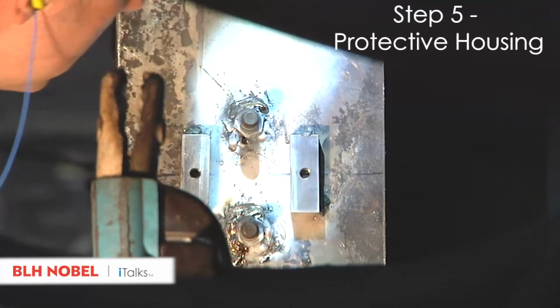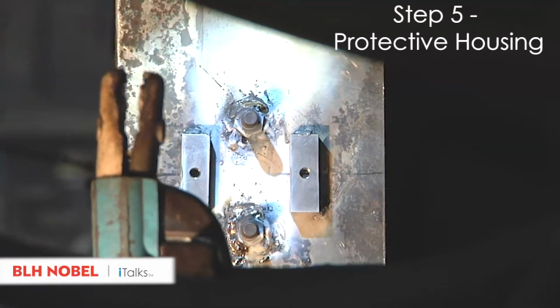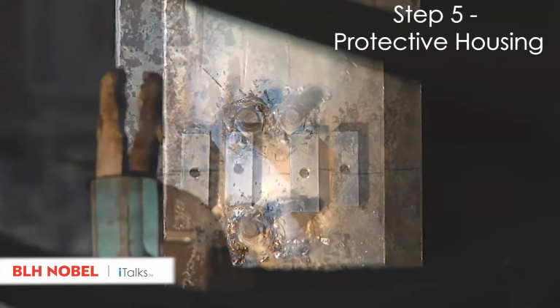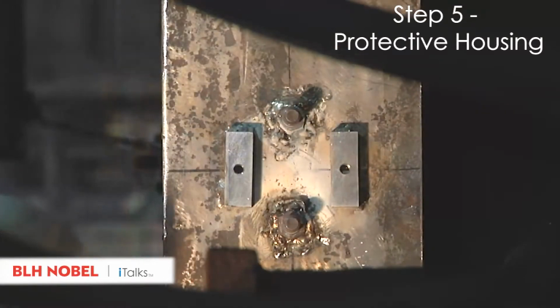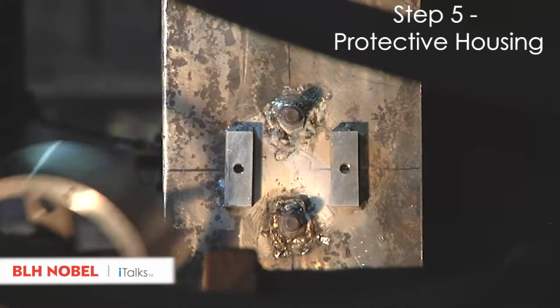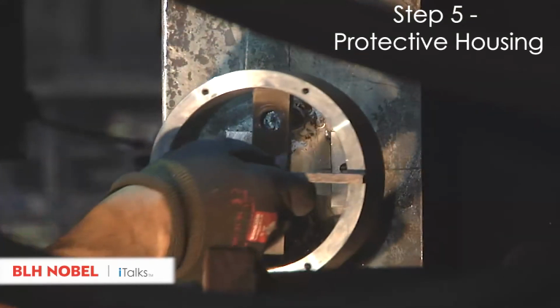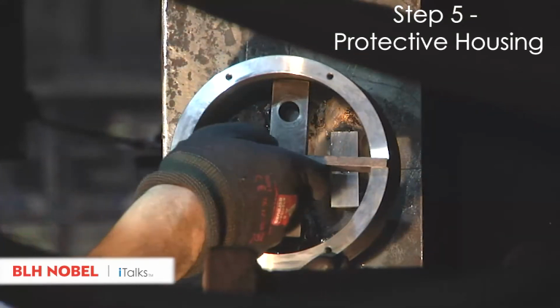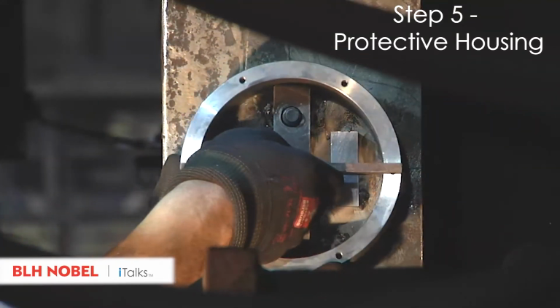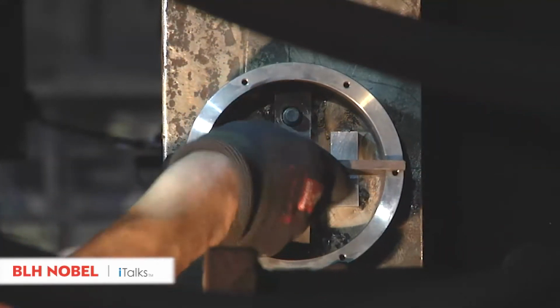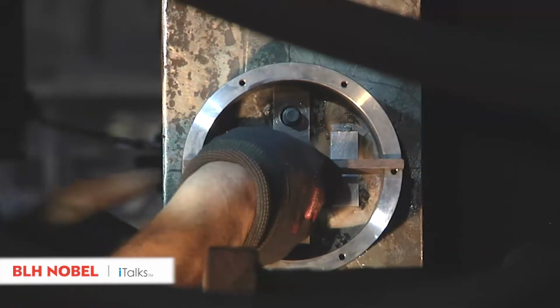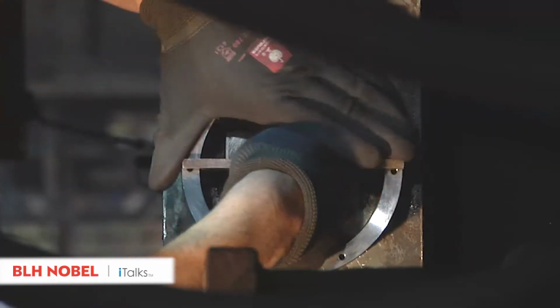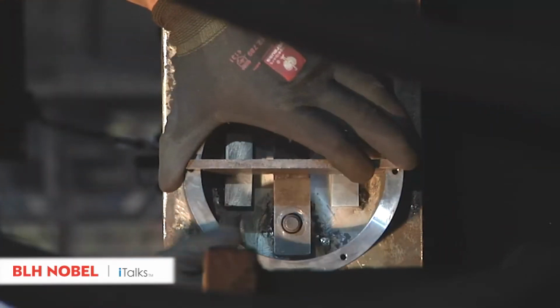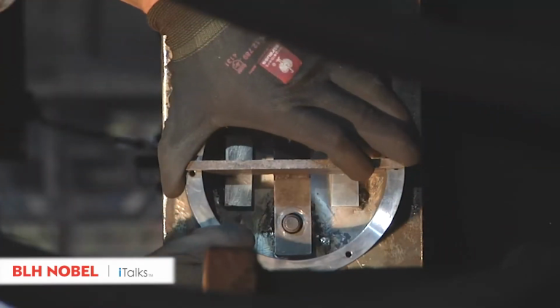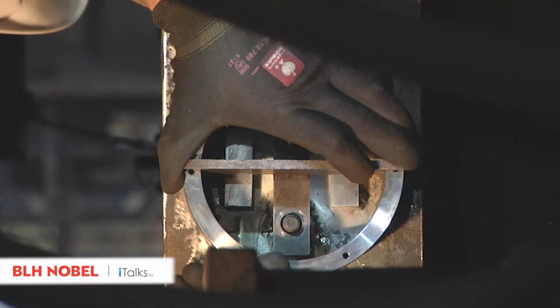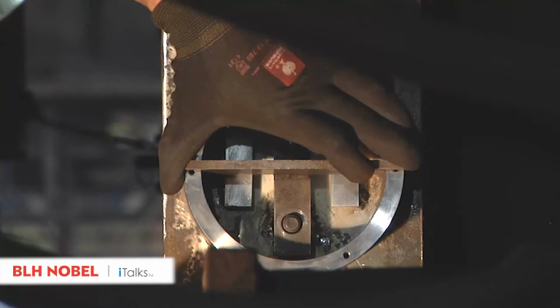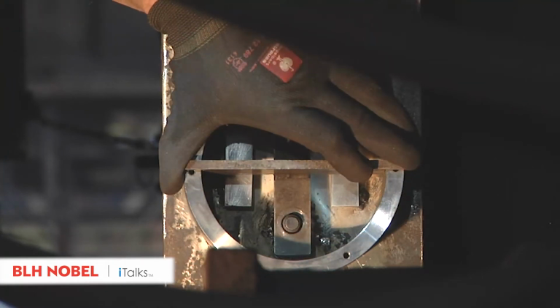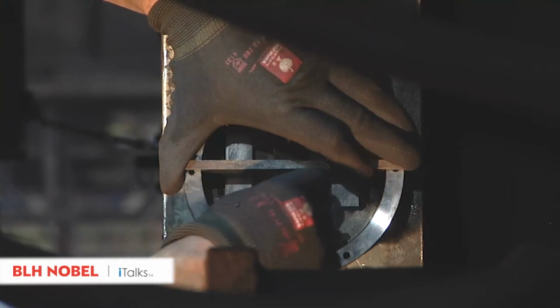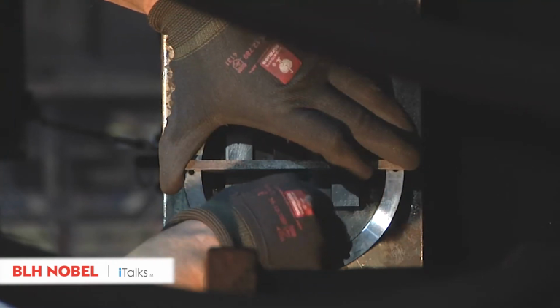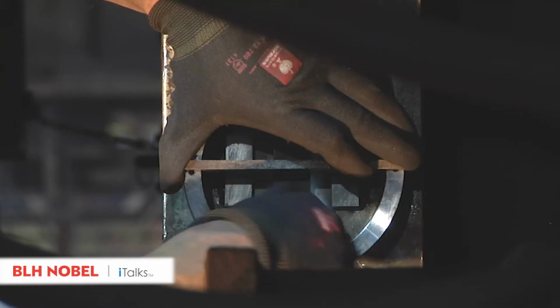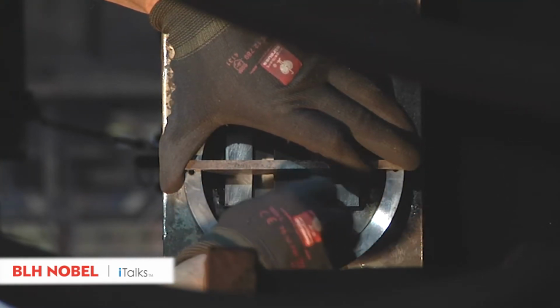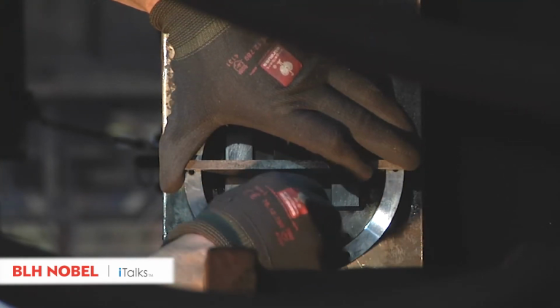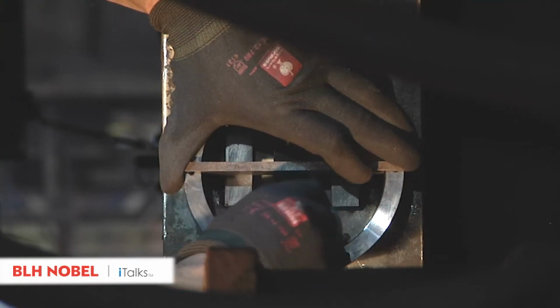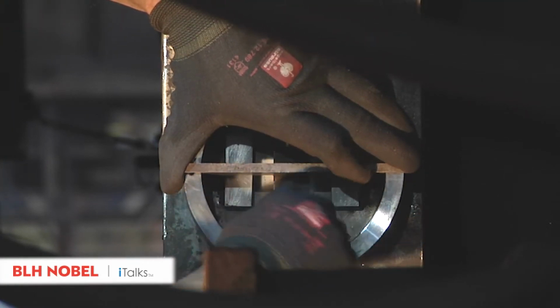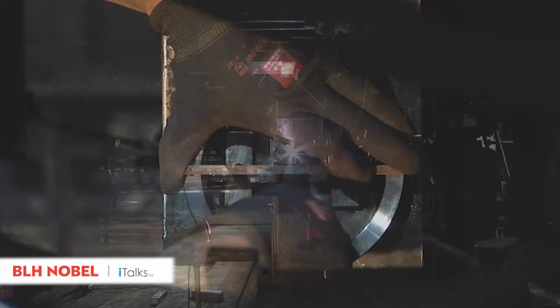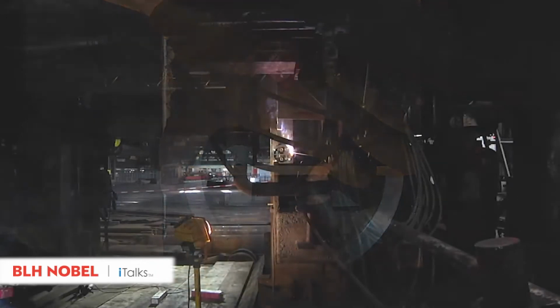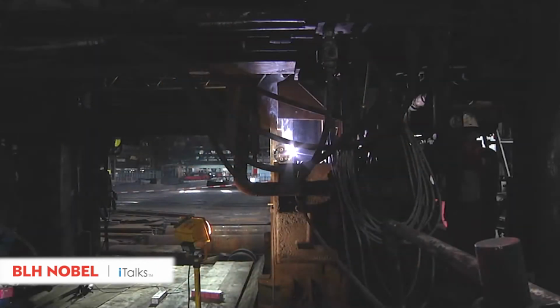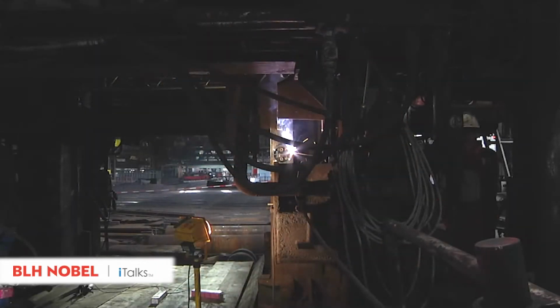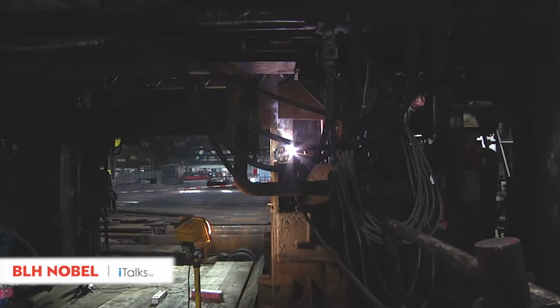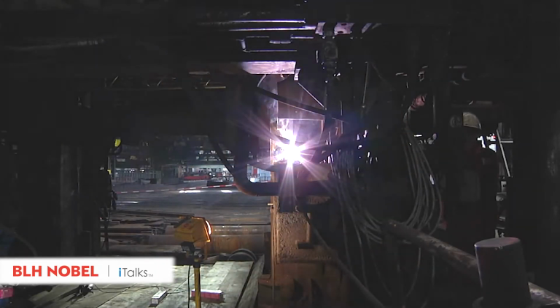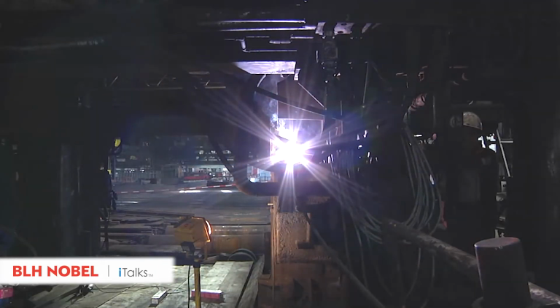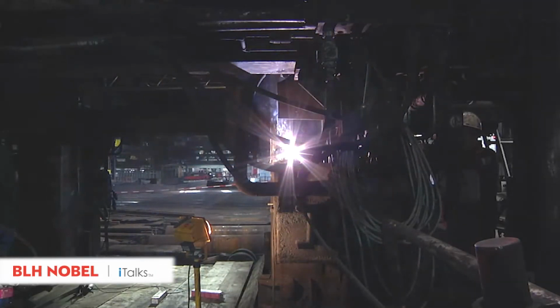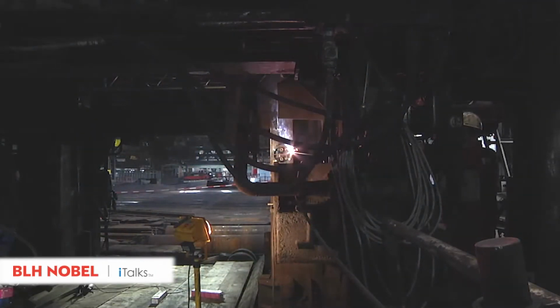The protective housing gets positioned using a mounting aid. This will provide optimized long-term protection for the measuring sensor. Weld all around the protective housing to ensure long-term protection of the measuring point.